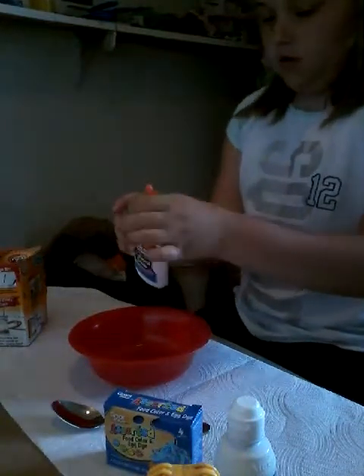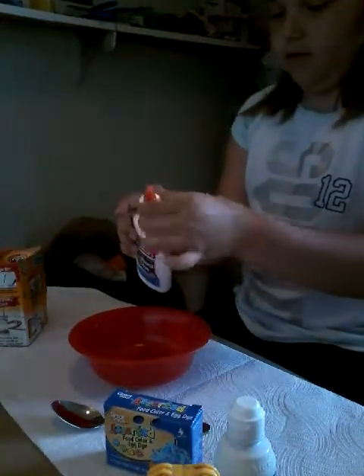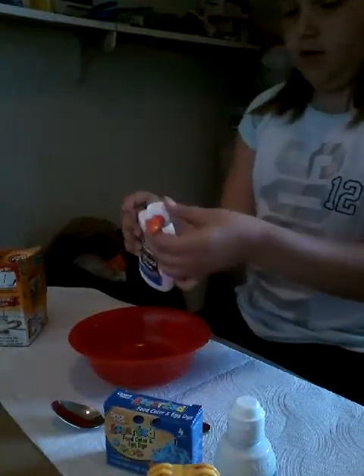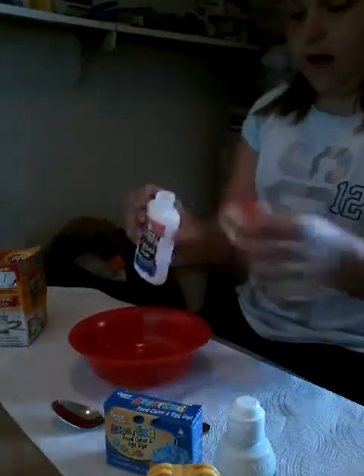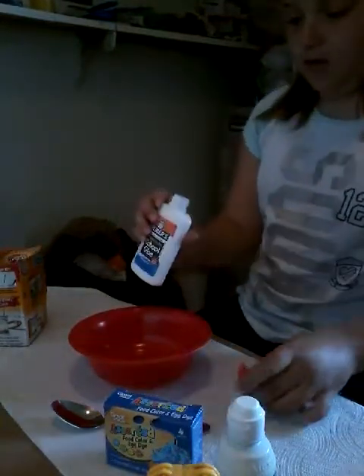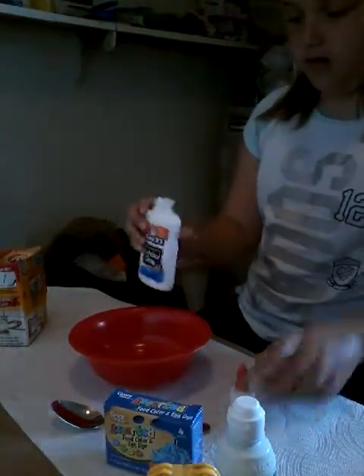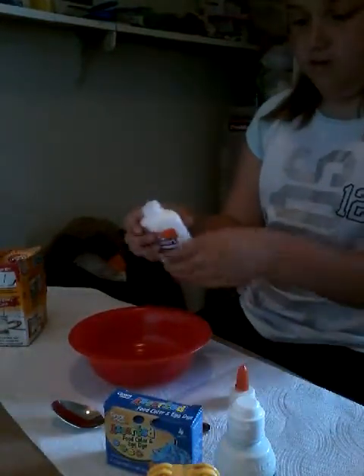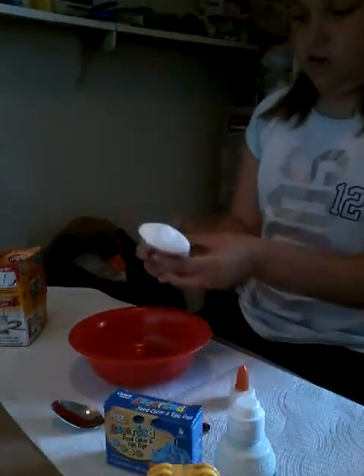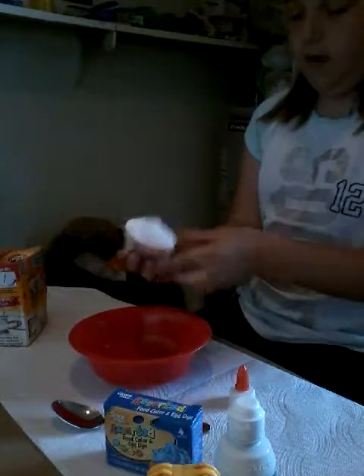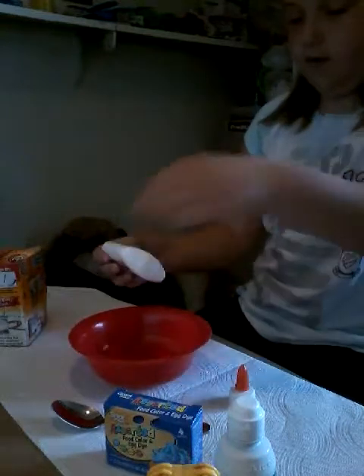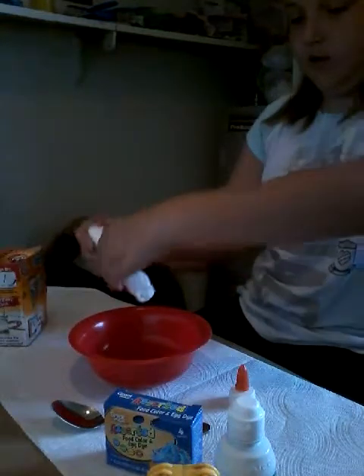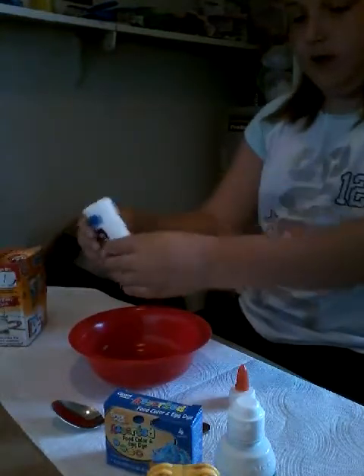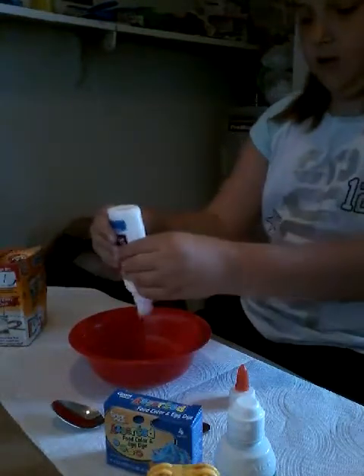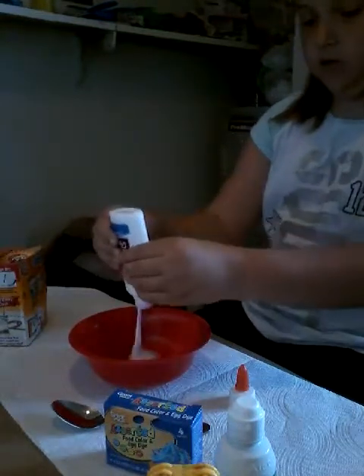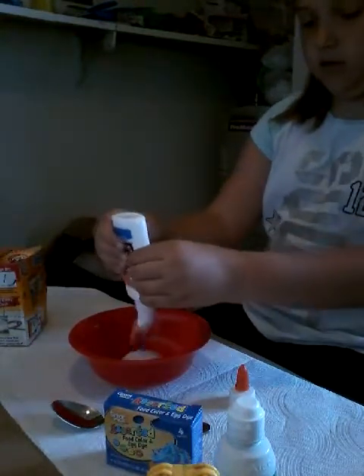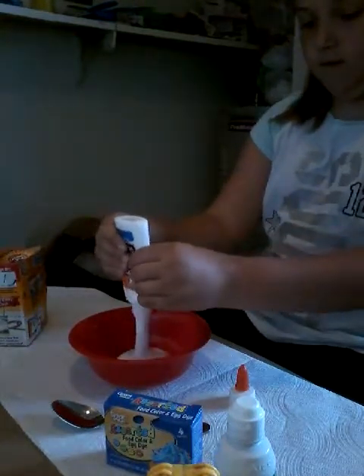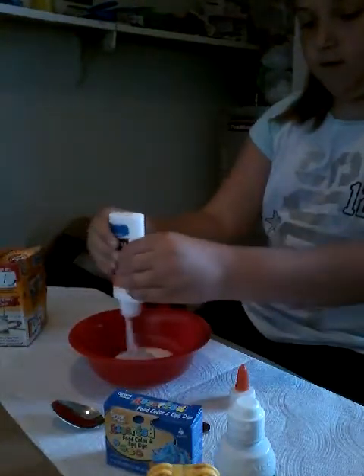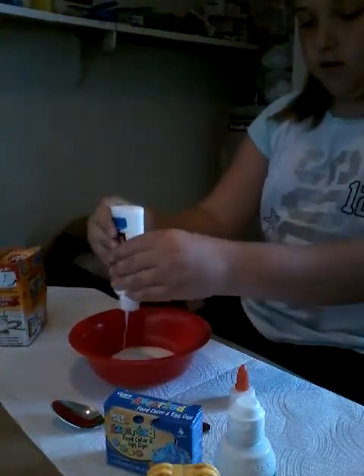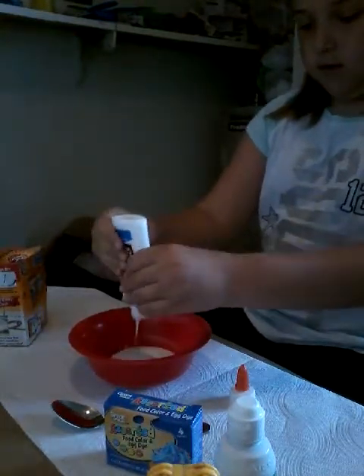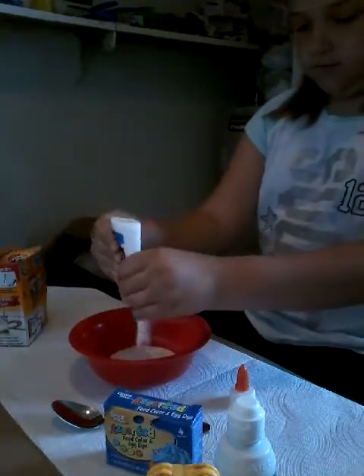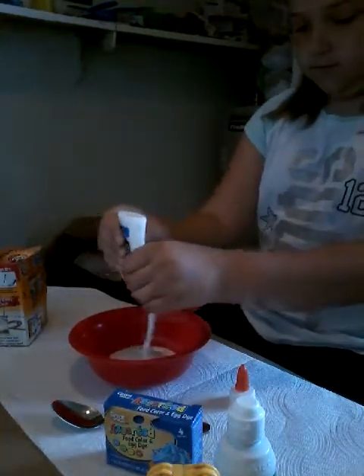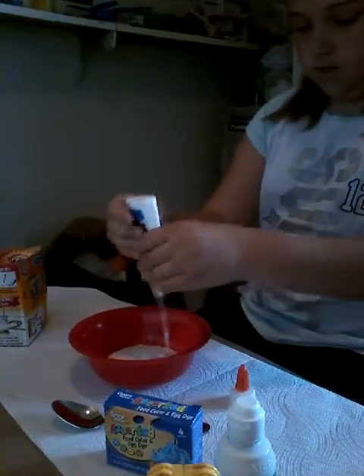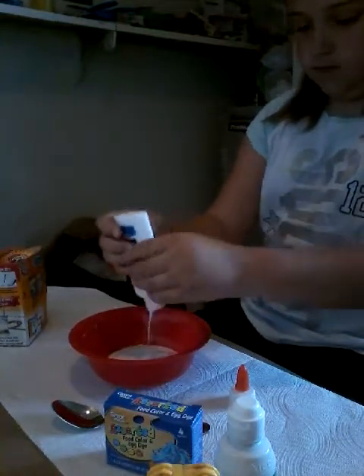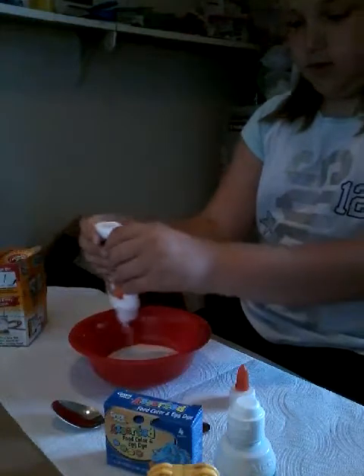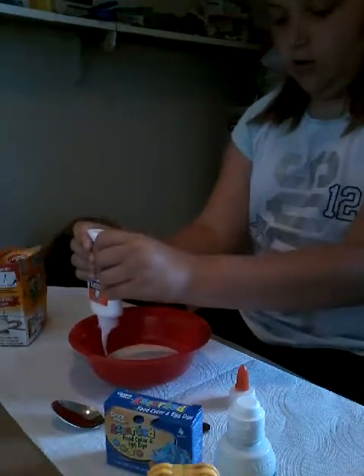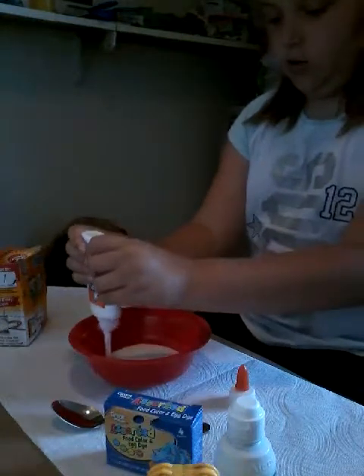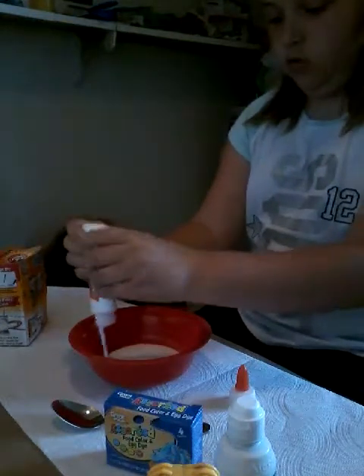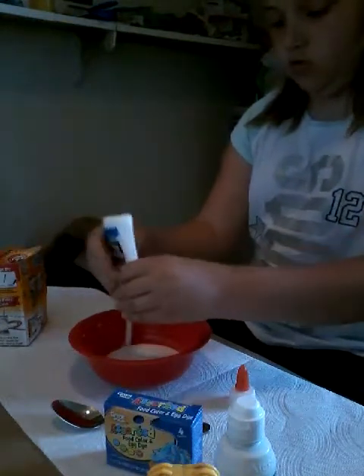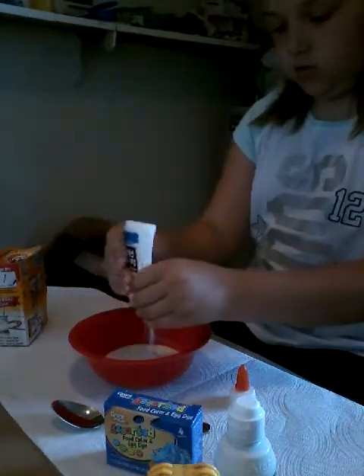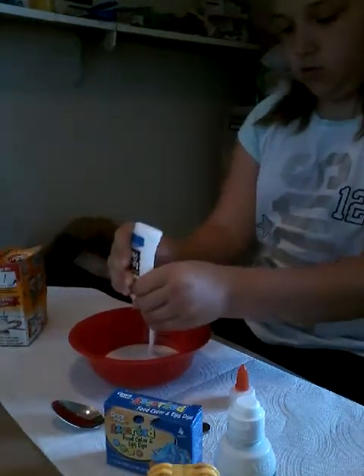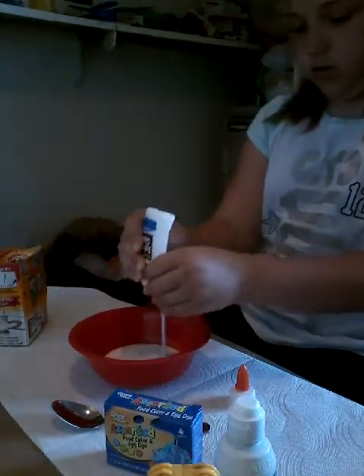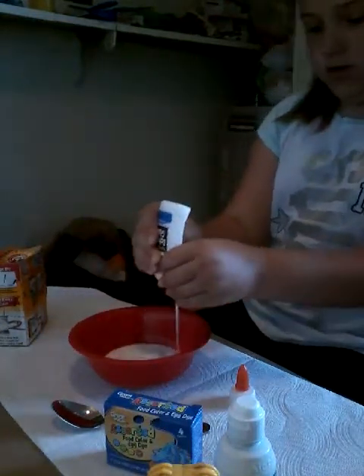This is also a how-to-make-slime video, so if you guys don't know how to make it, you just have to have glue and stuff. I'm just going to get all the glue out — just pour the glue in.